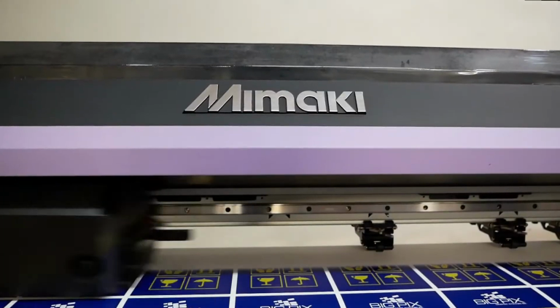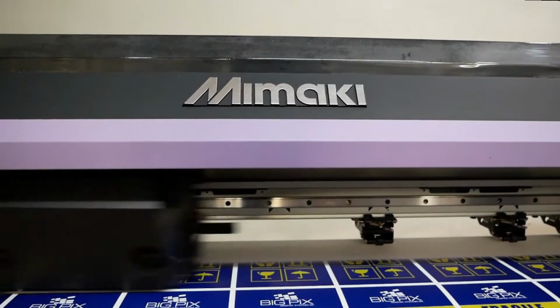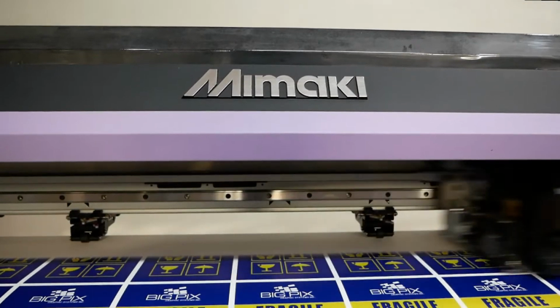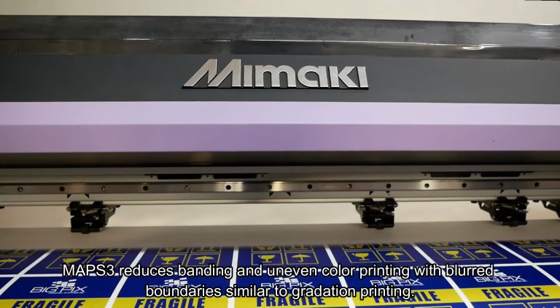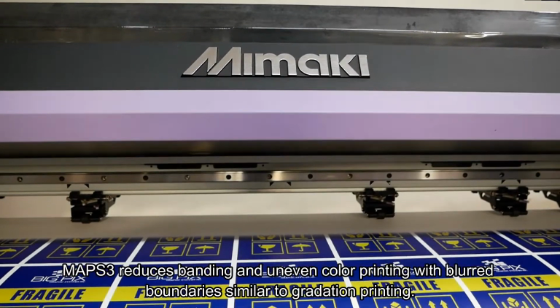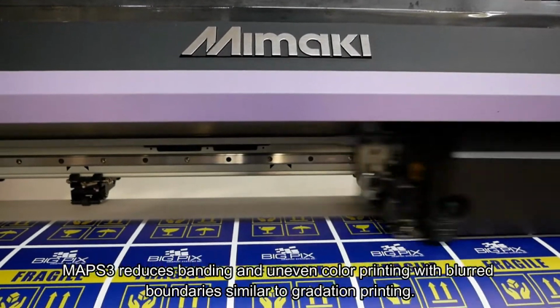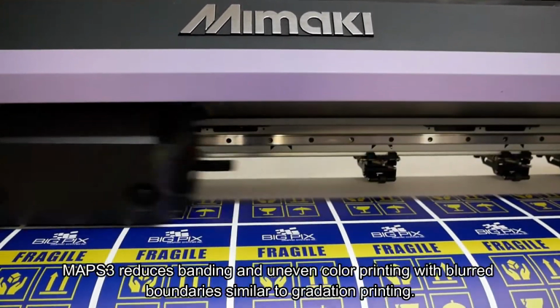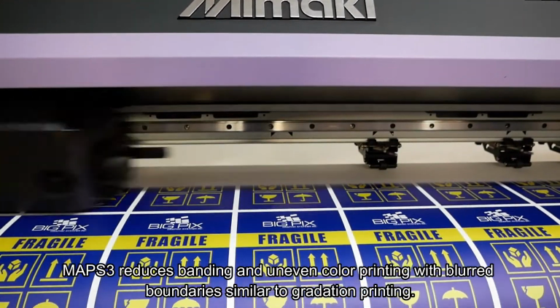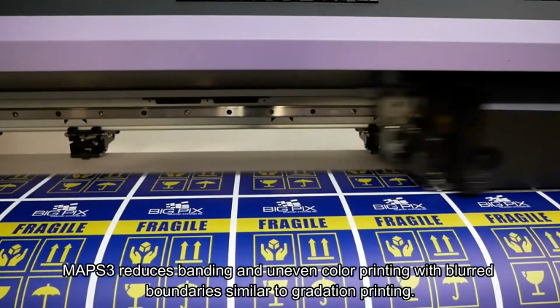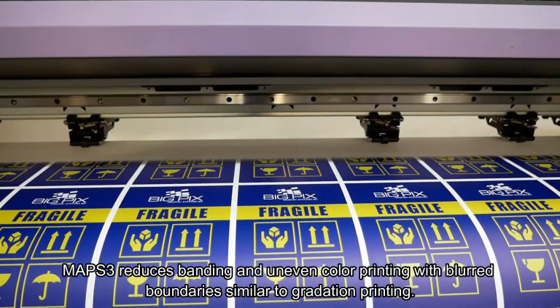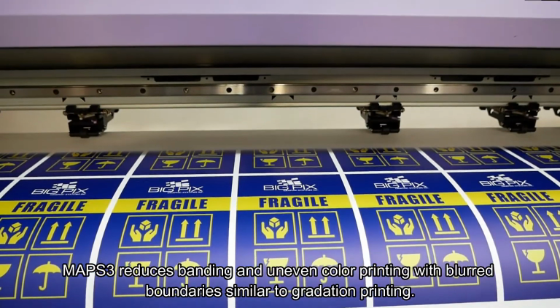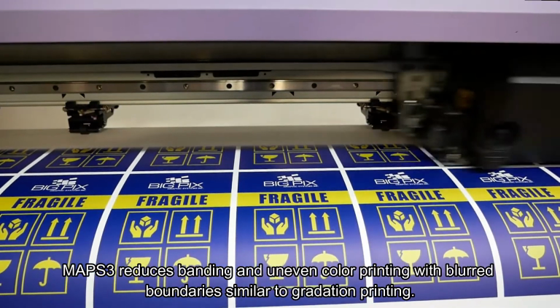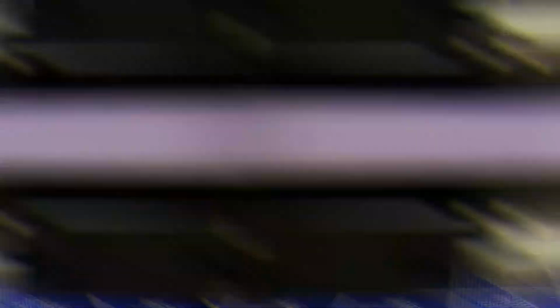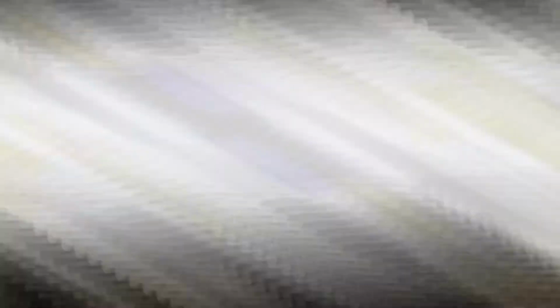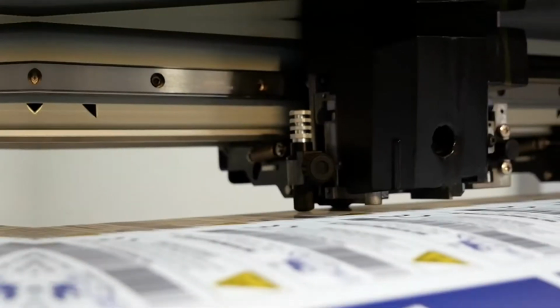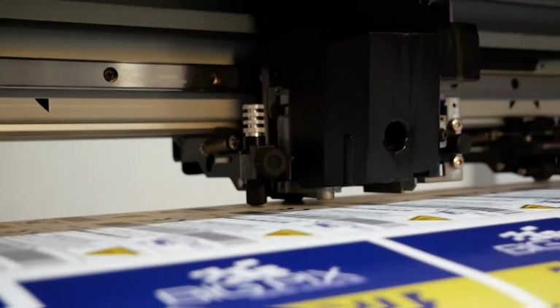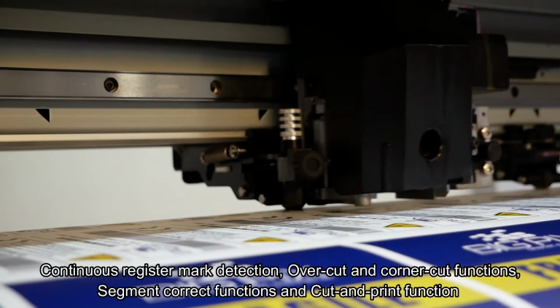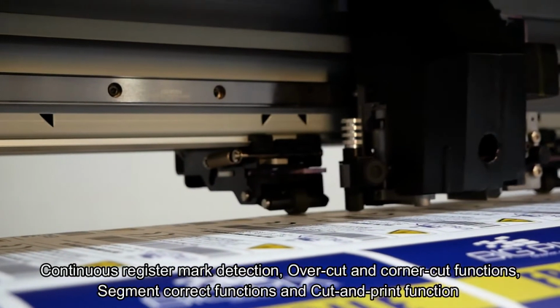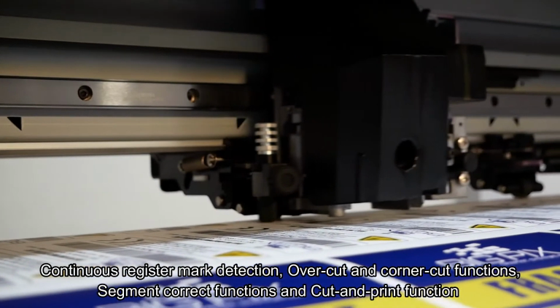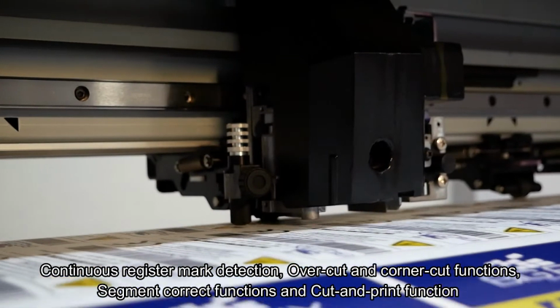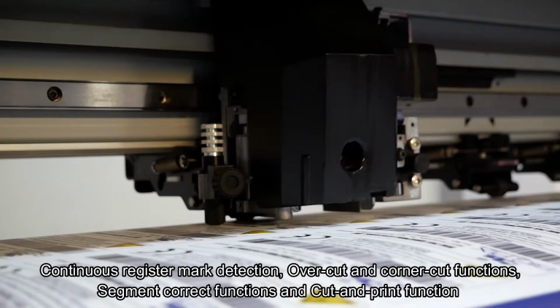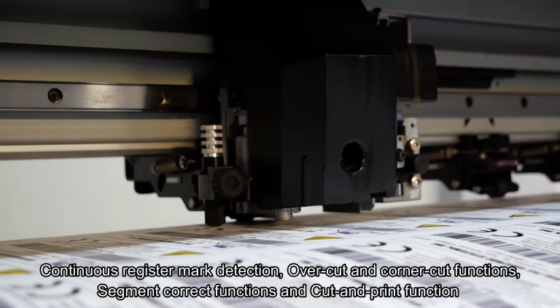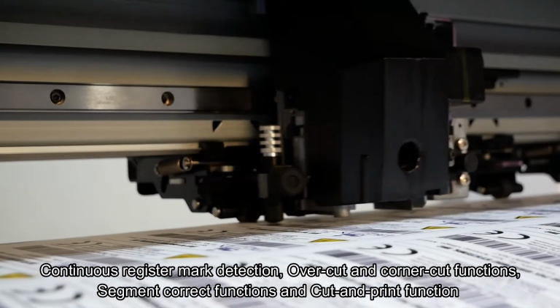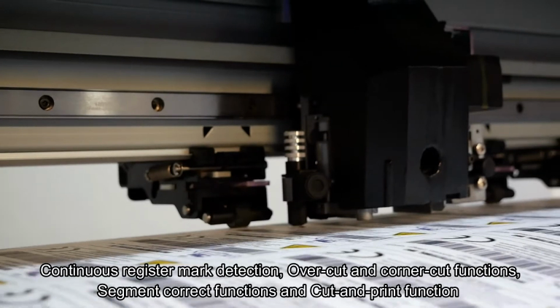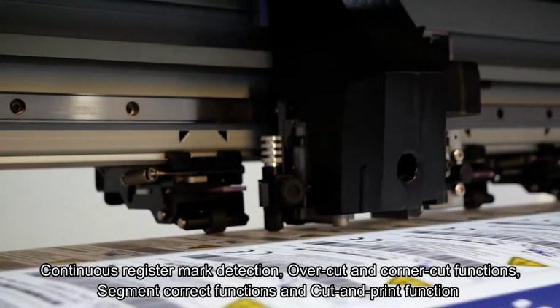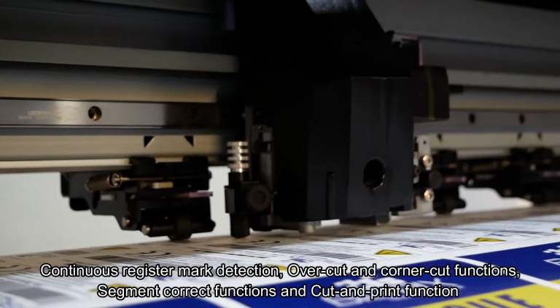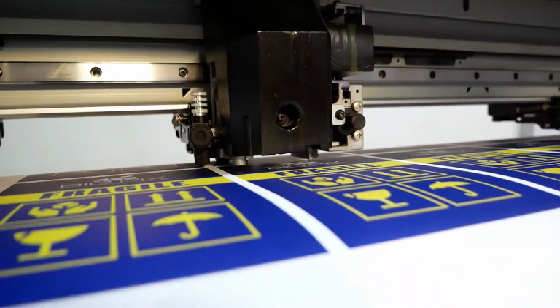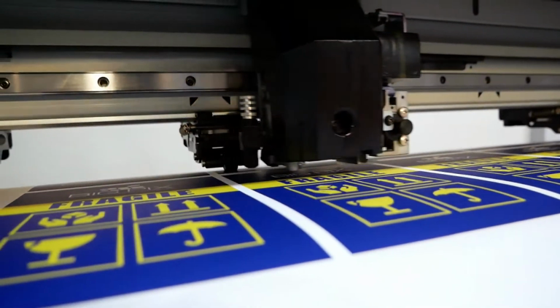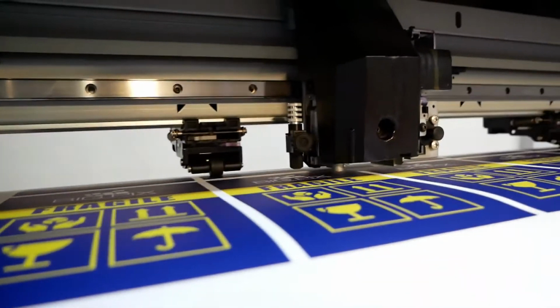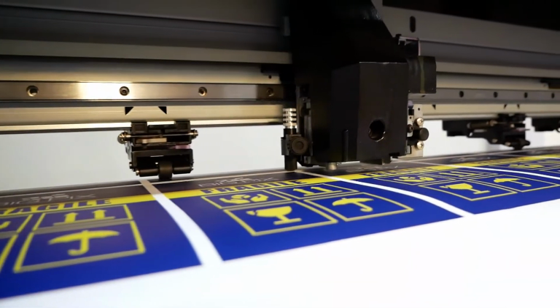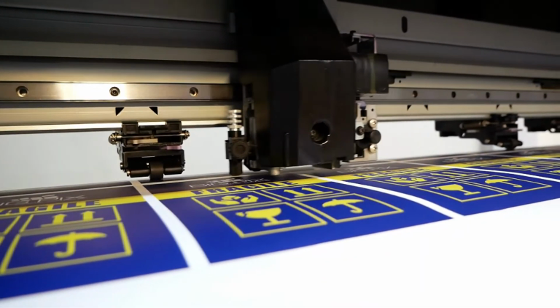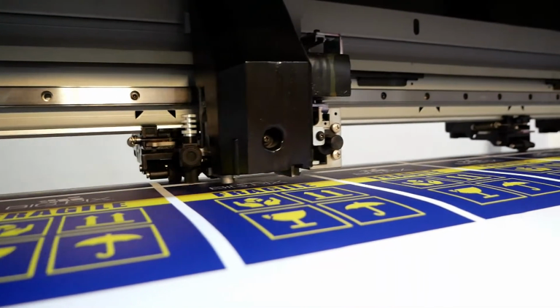MAPS III reduces banding and uneven color printing with blurred boundaries similar to gradation print. Better productivity with continuous registration mark detection over cut and corner, segment correct, and cut and print functions.